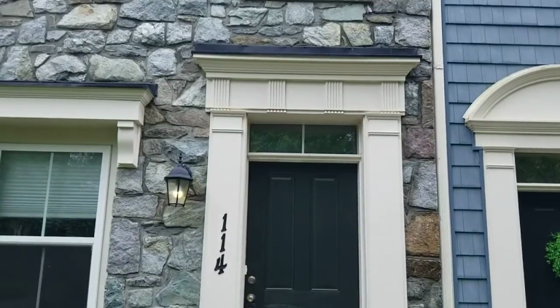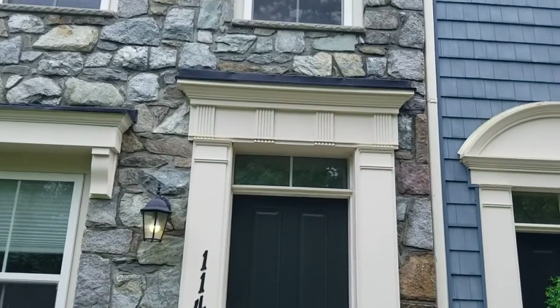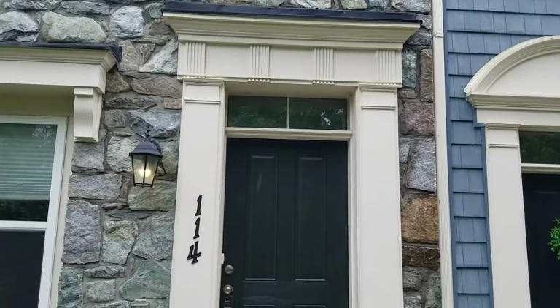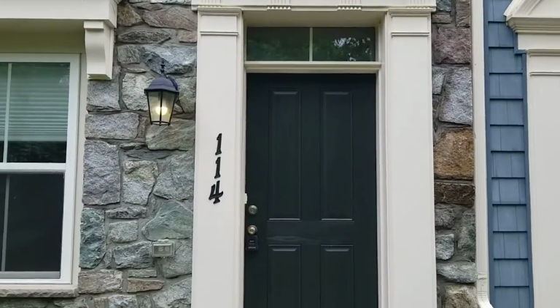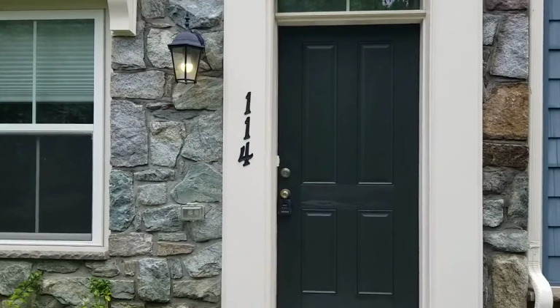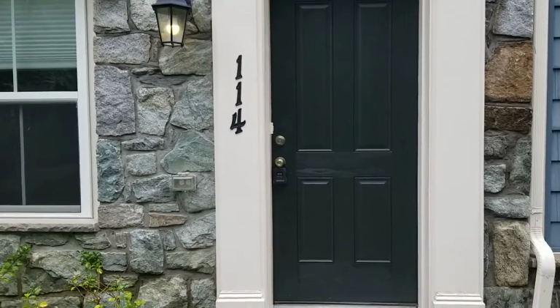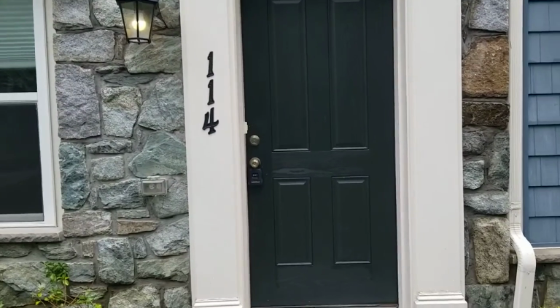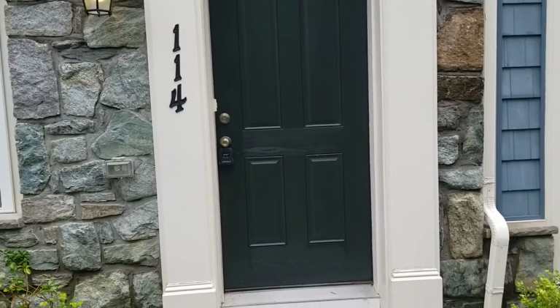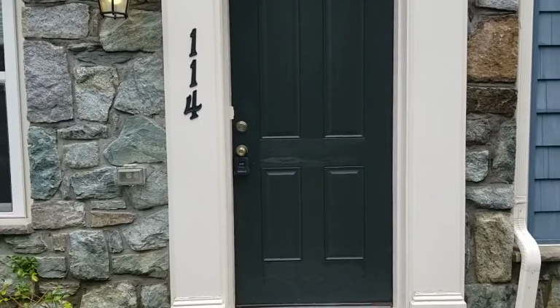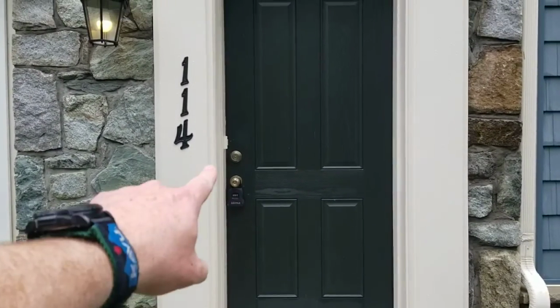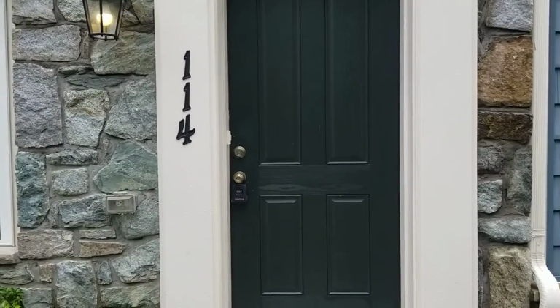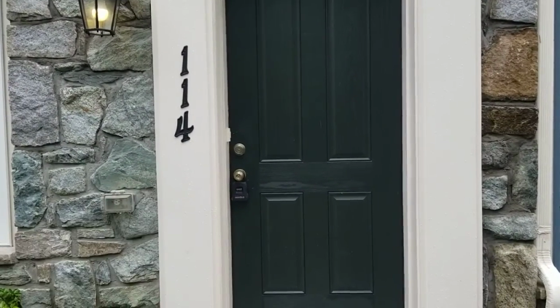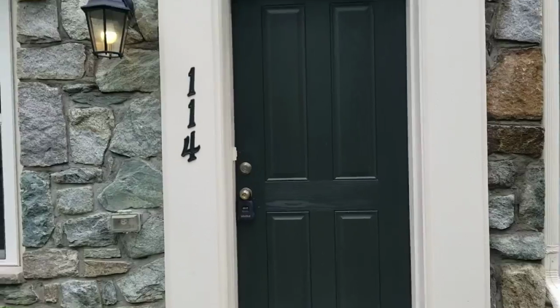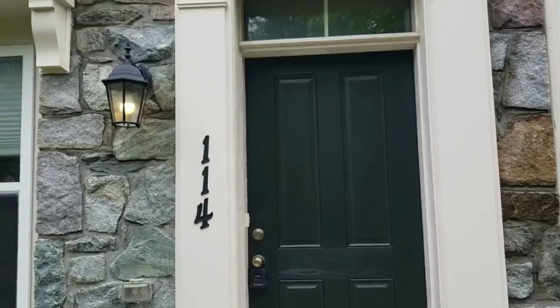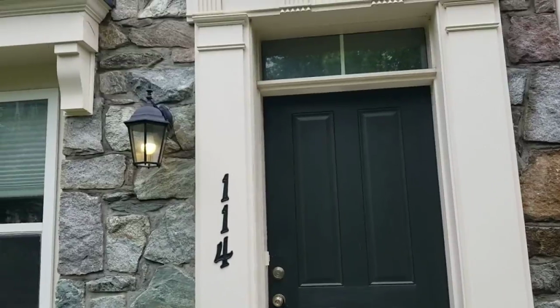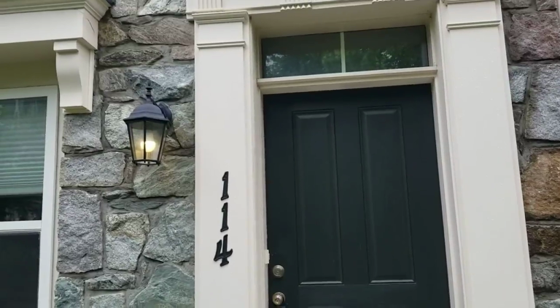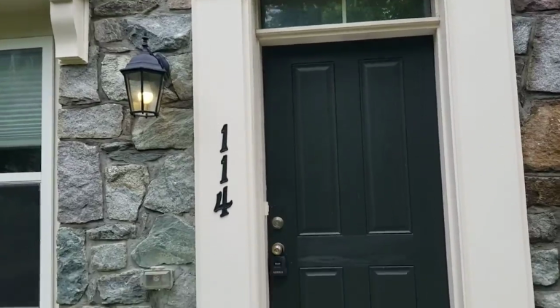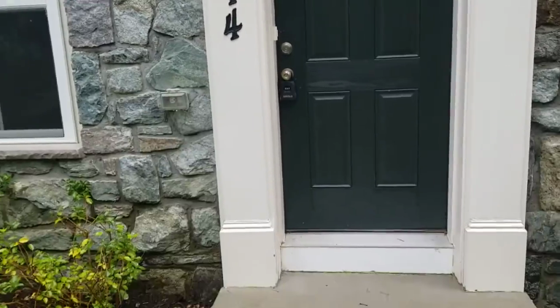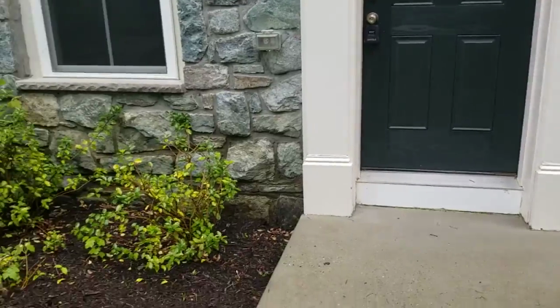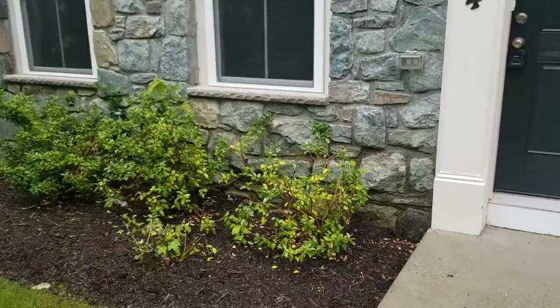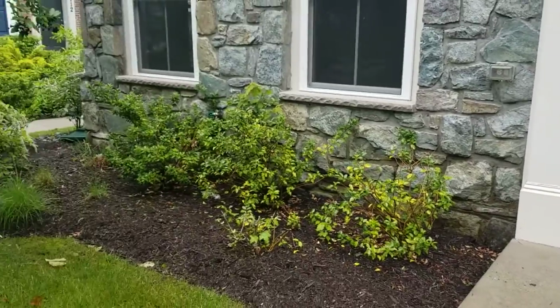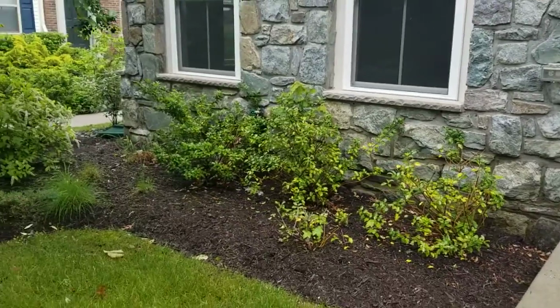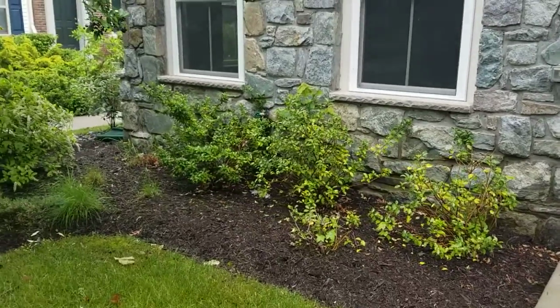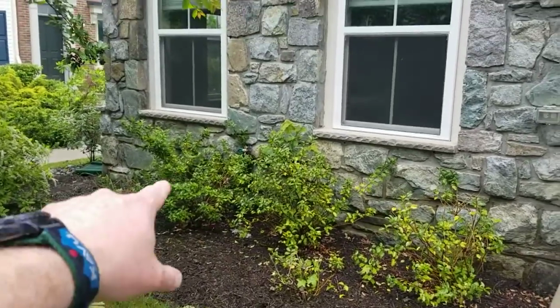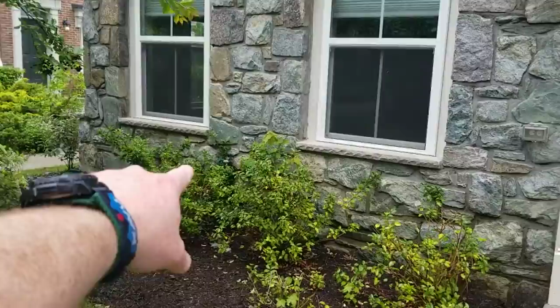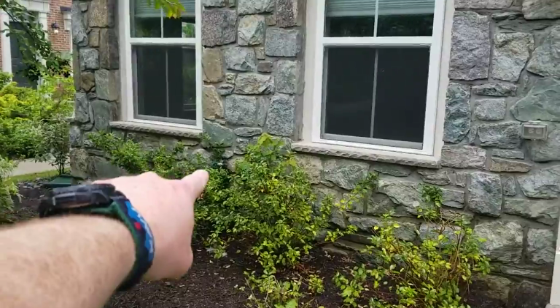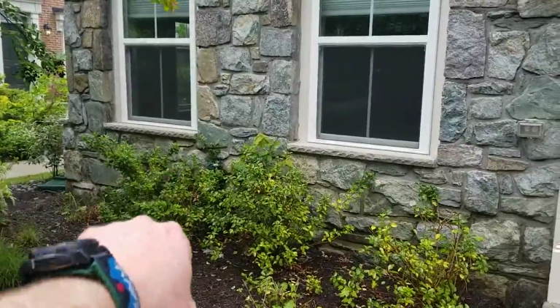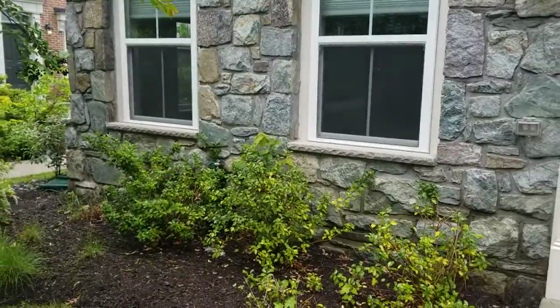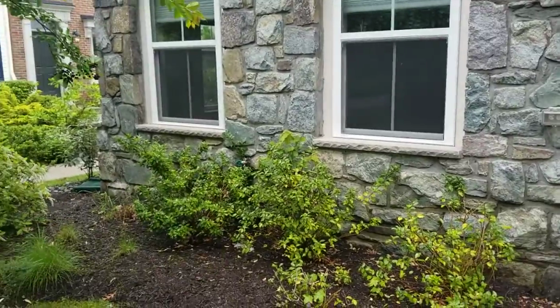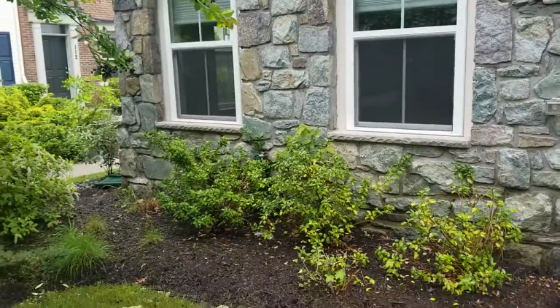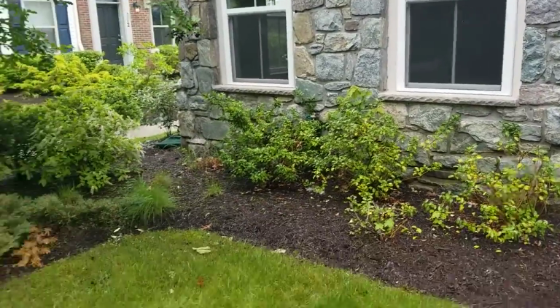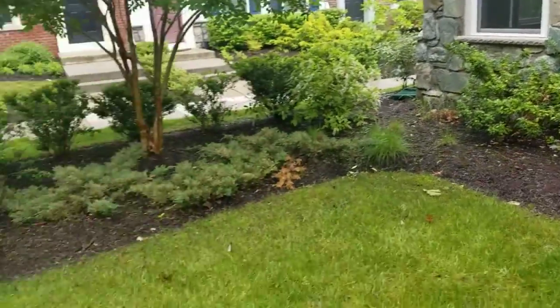Front door looks good — unmarked and undamaged. The lockbox will be hanging right there from the doorknob when you come by for move-in. Light works. There is one hose bib right there behind the bush, and I'll show you where the shutoffs are for that in one minute.